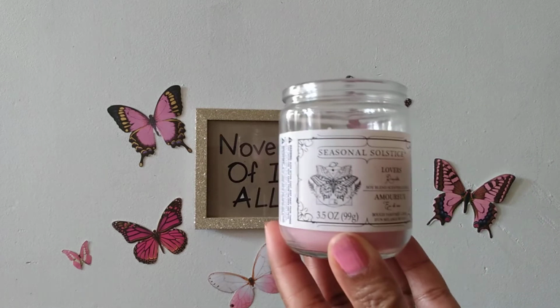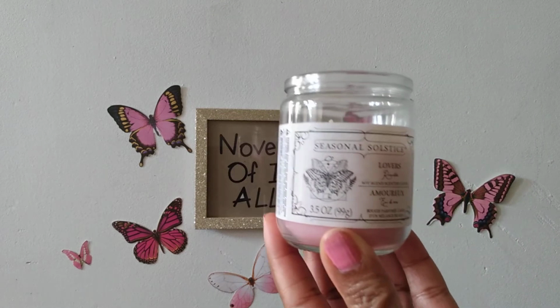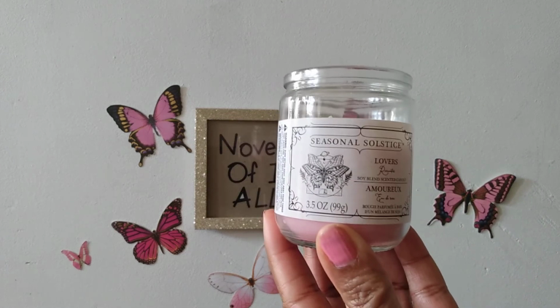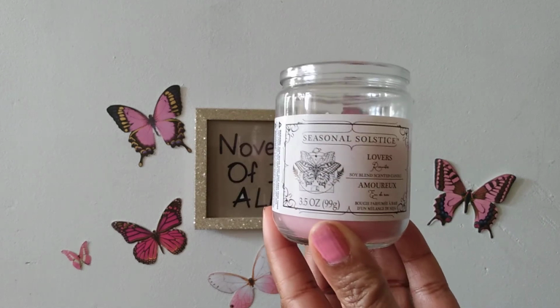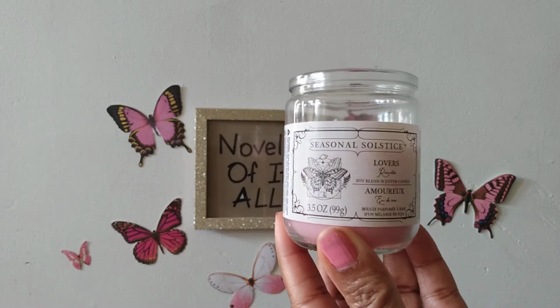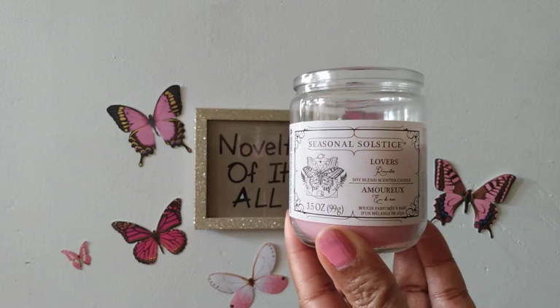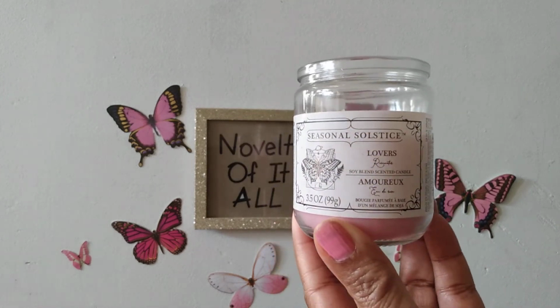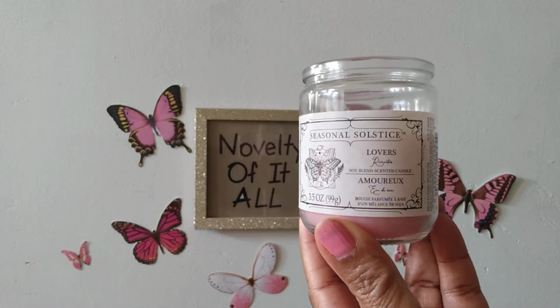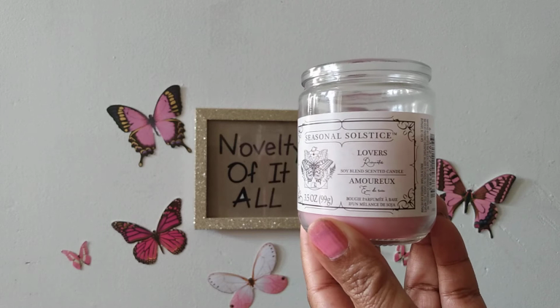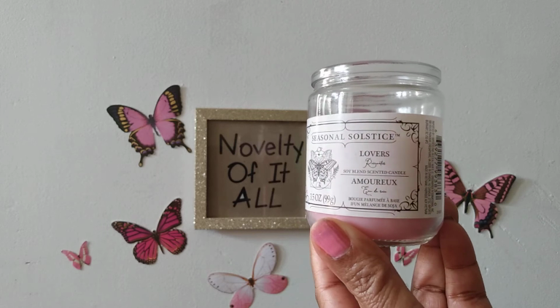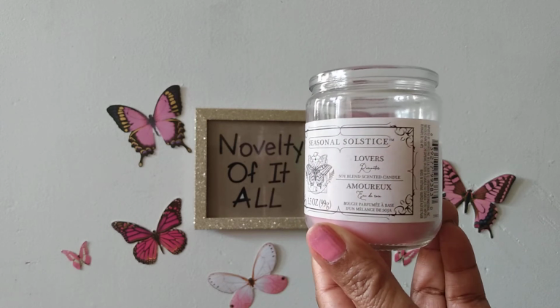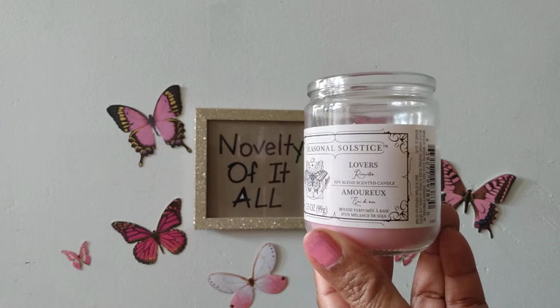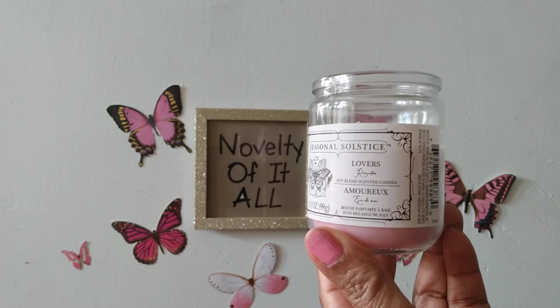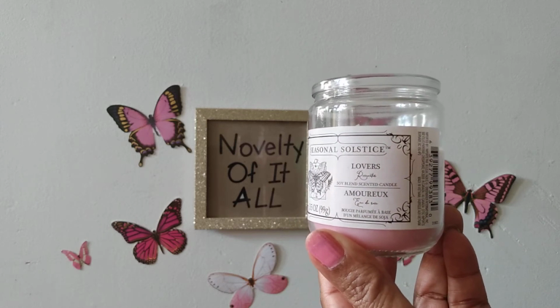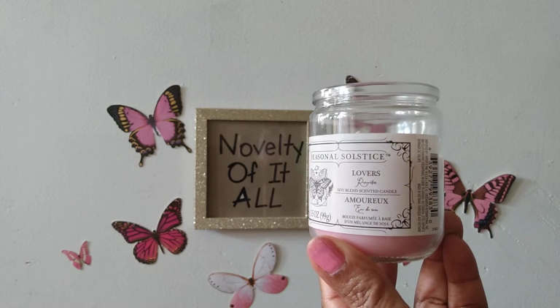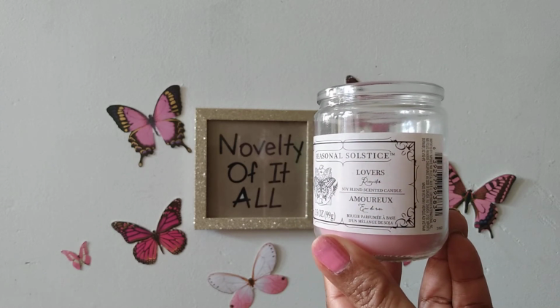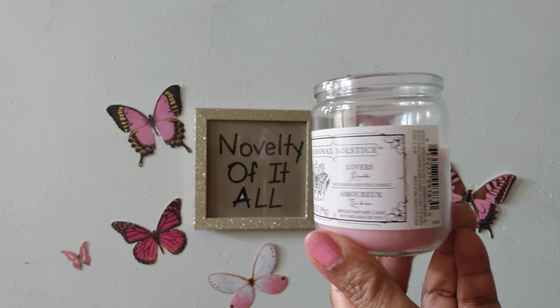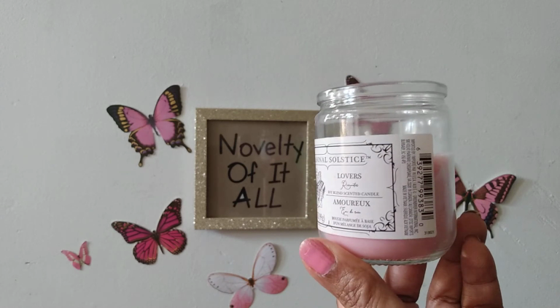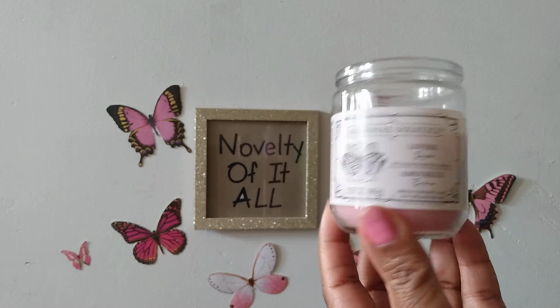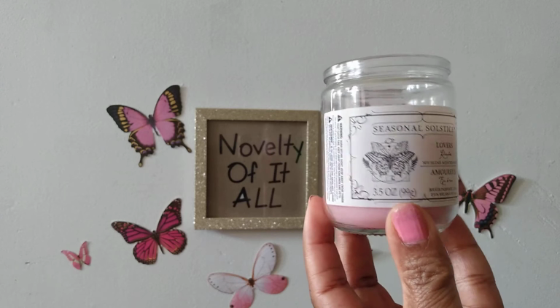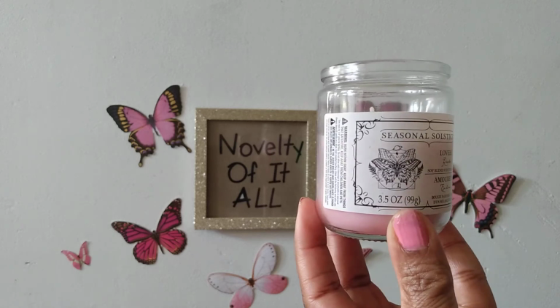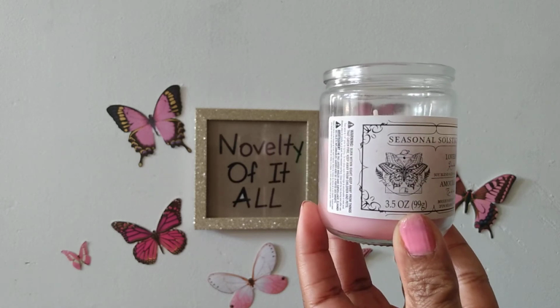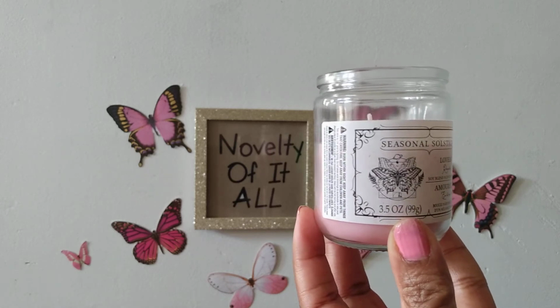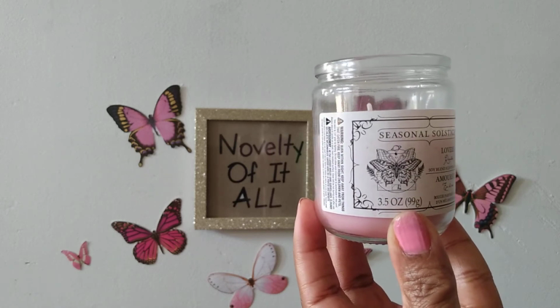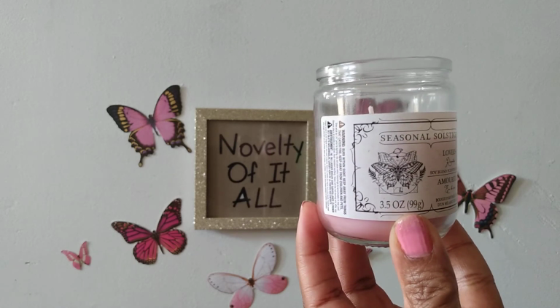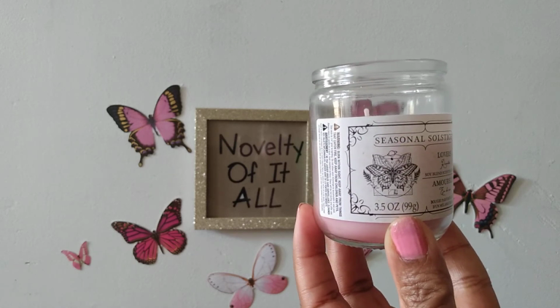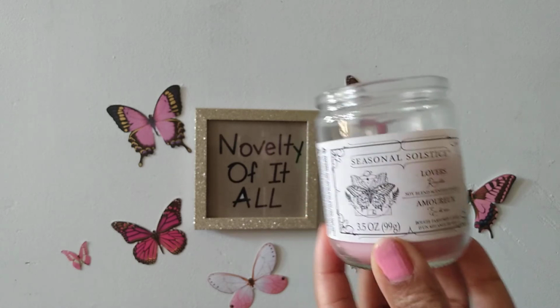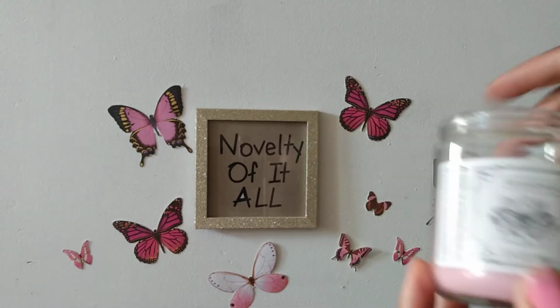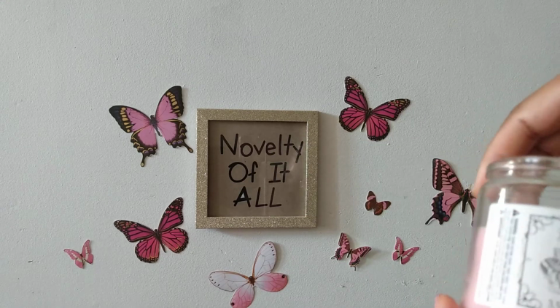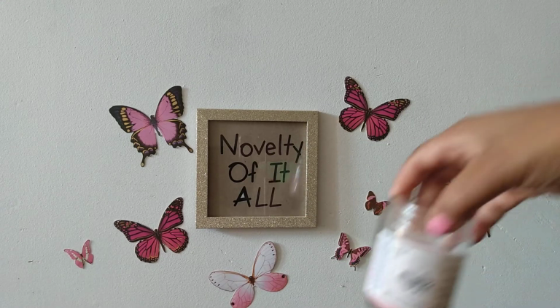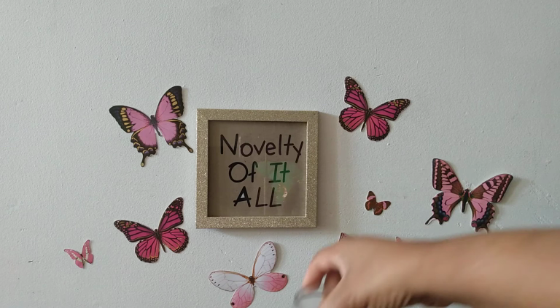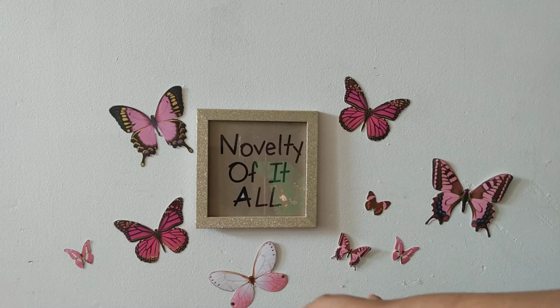Also from the Seasonal Solitus line, they had this one called Lovers. I thought that was very interesting and very different, and I wanted to give those a try.